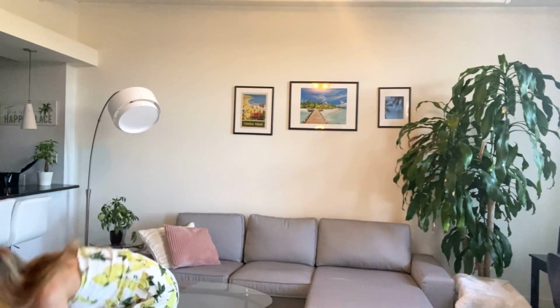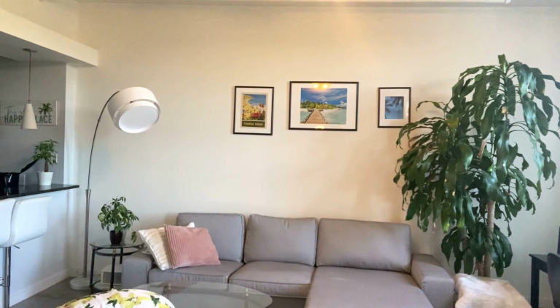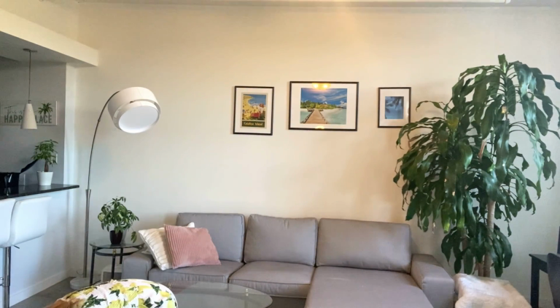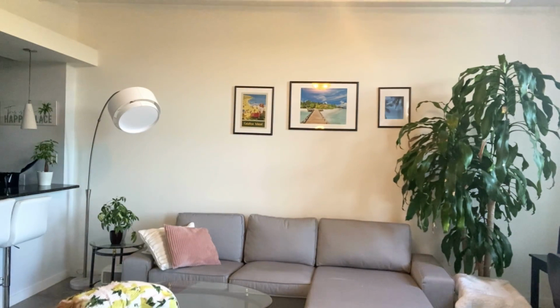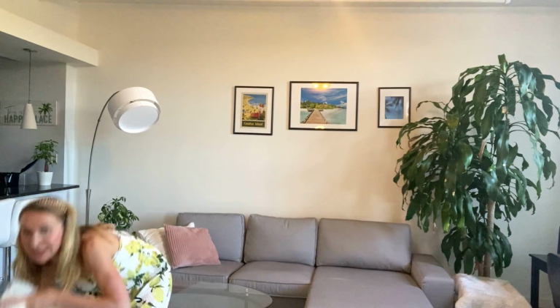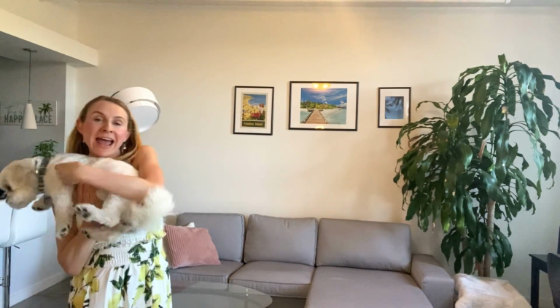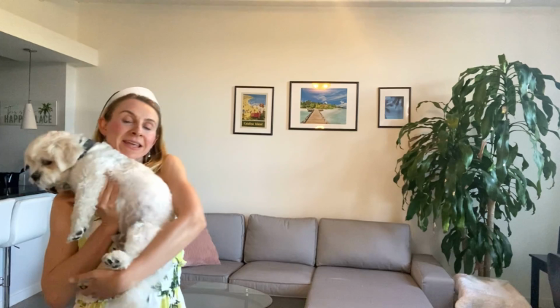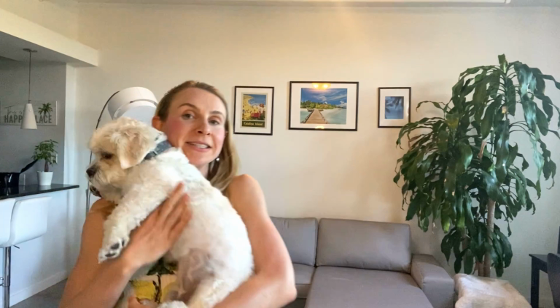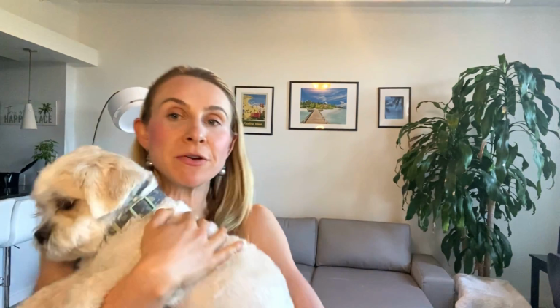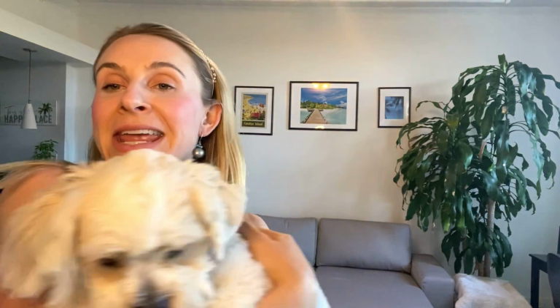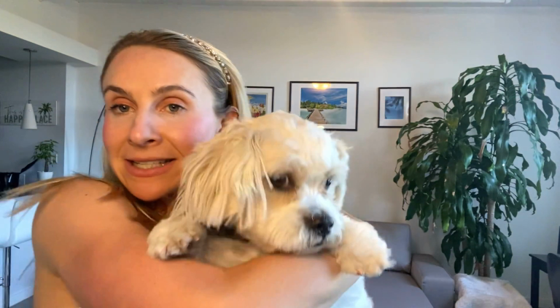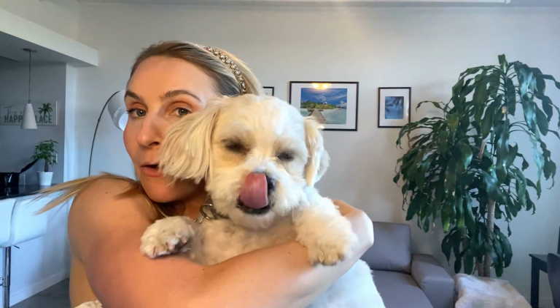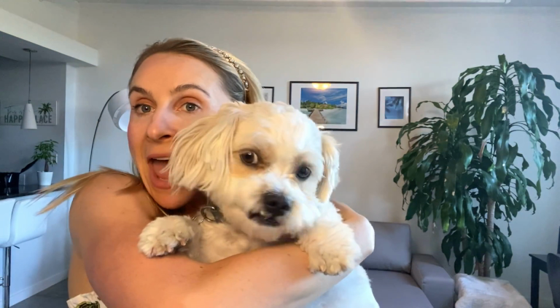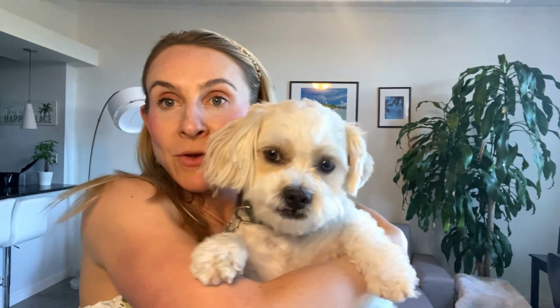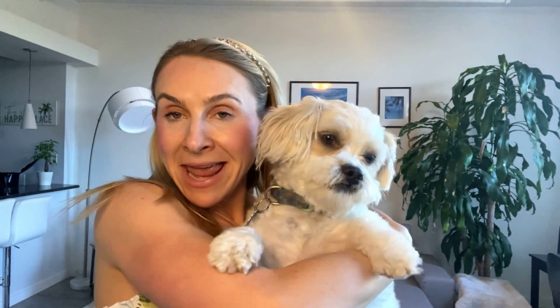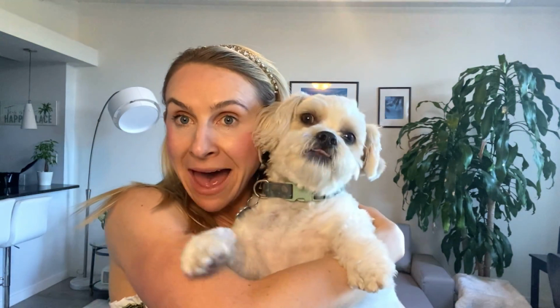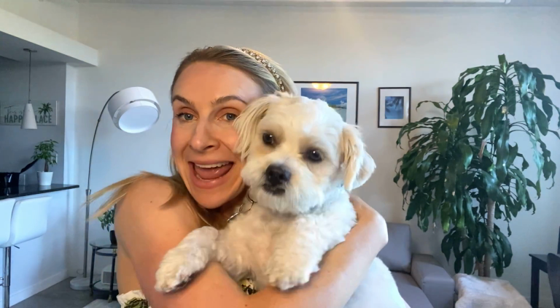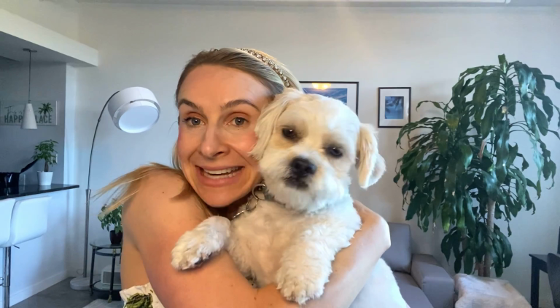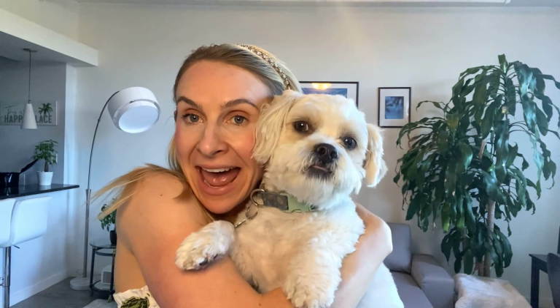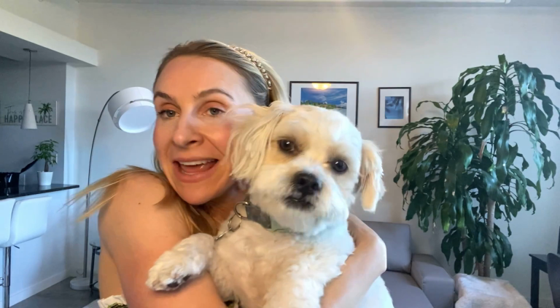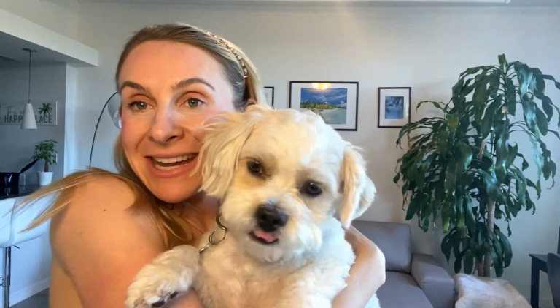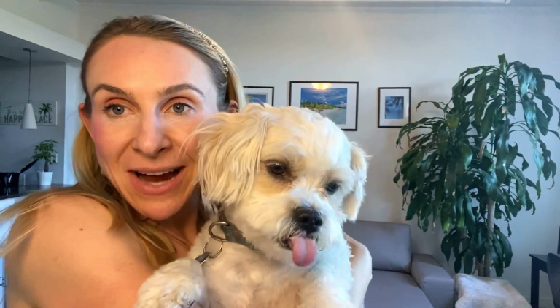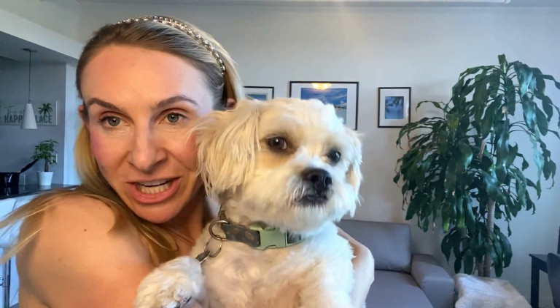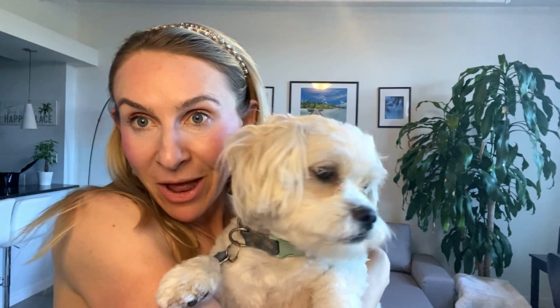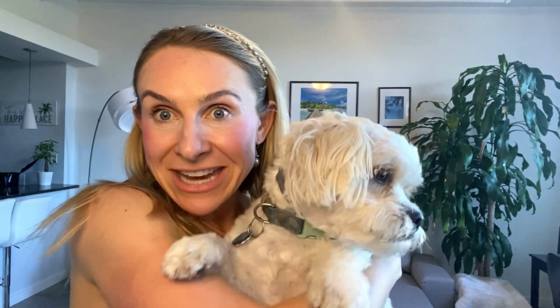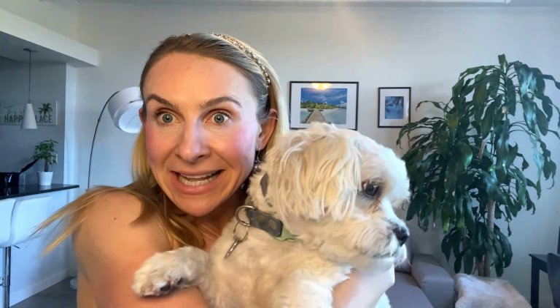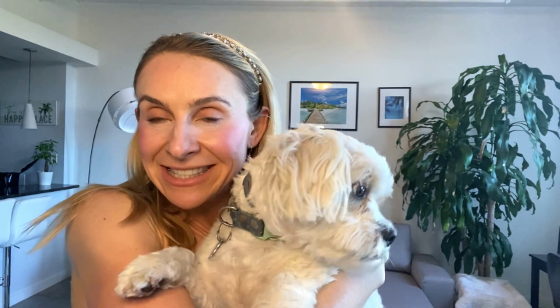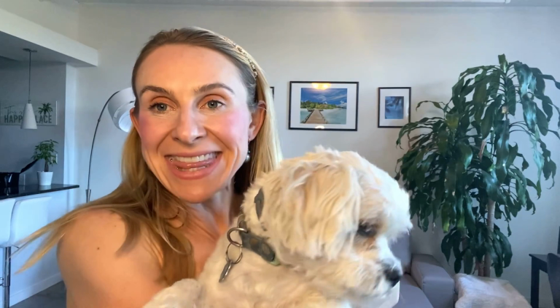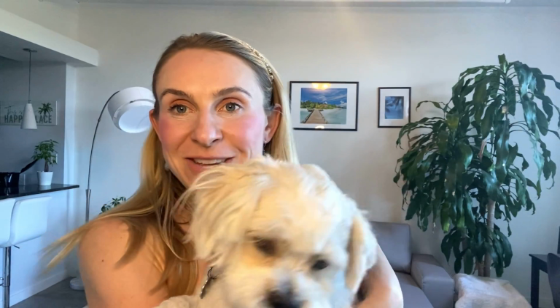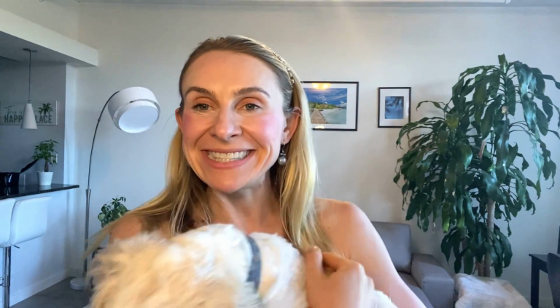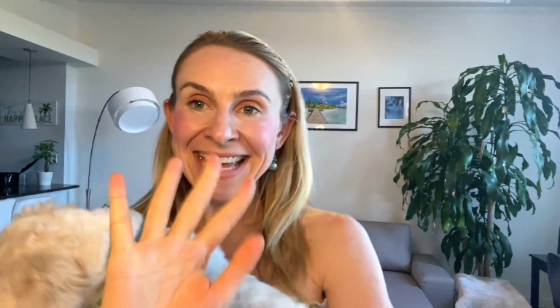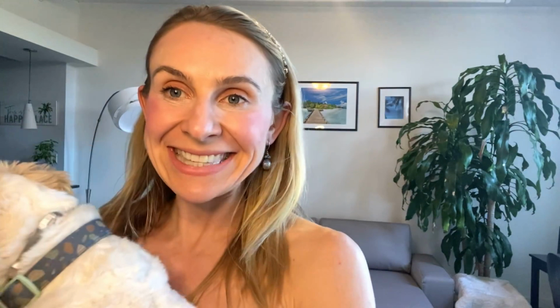Let me show you Dude one more time. This is Dude — he says hello. And if you want to make him happy and me happy, please subscribe to the channel below and use the links to buy this two-piece set. Thanks, guys.